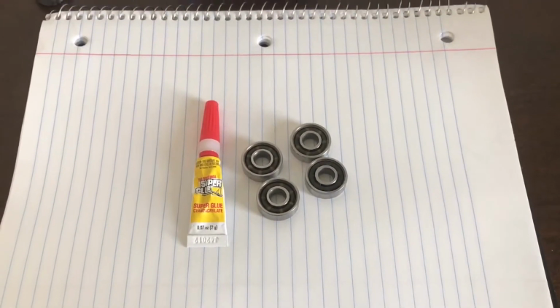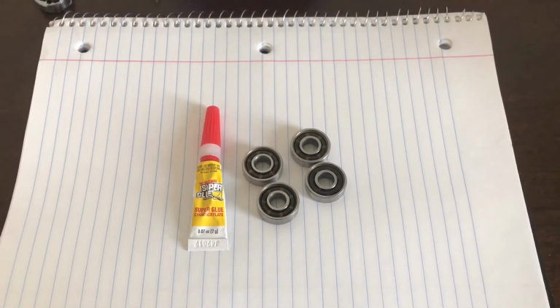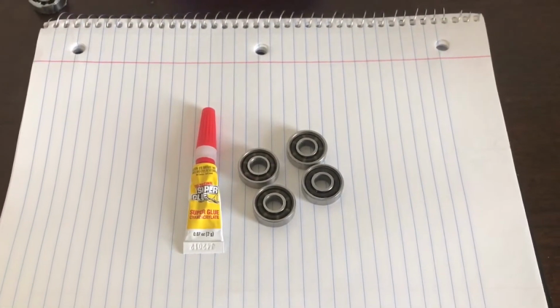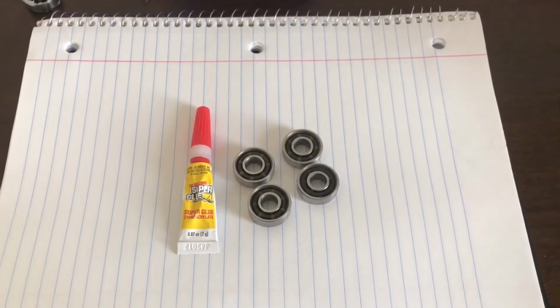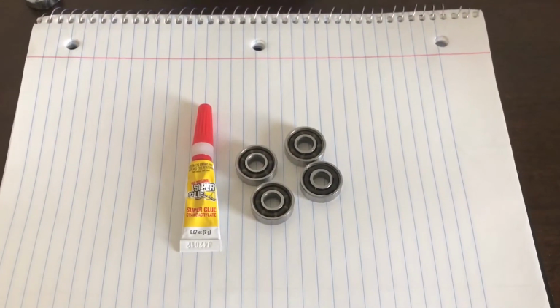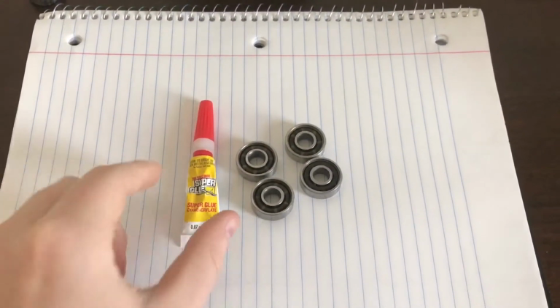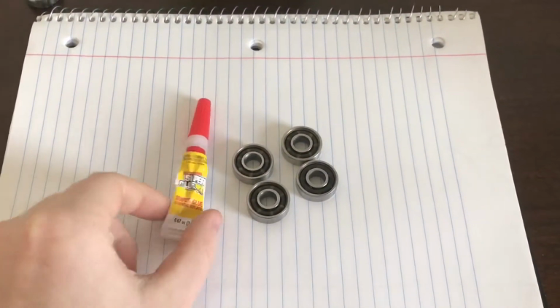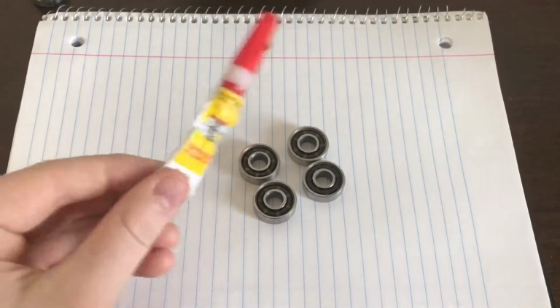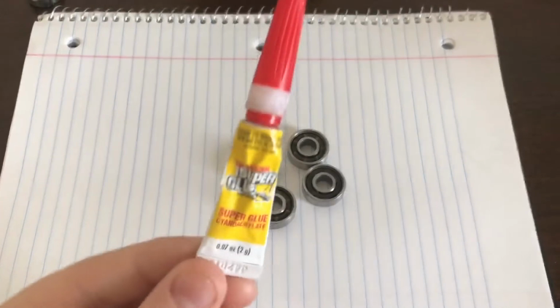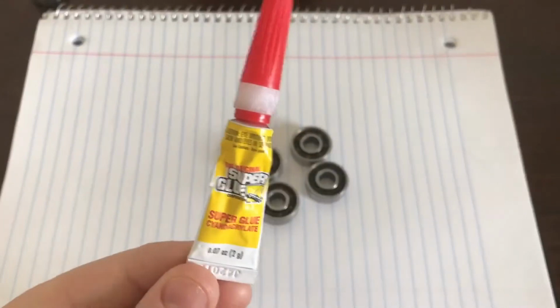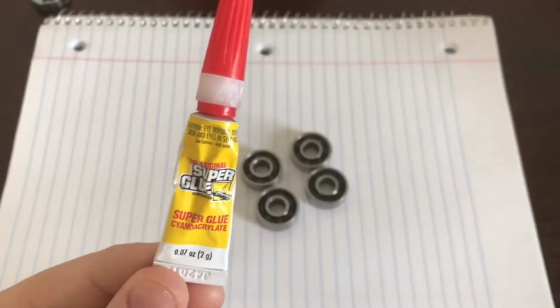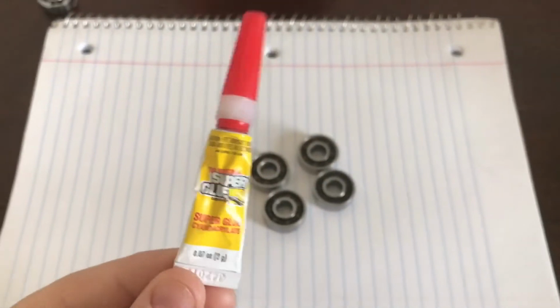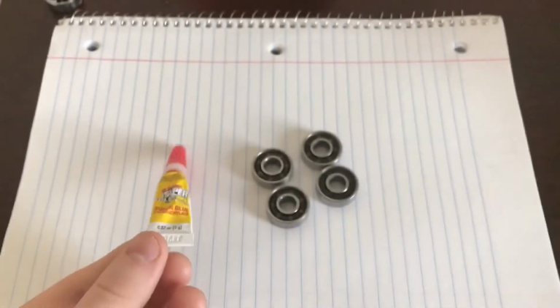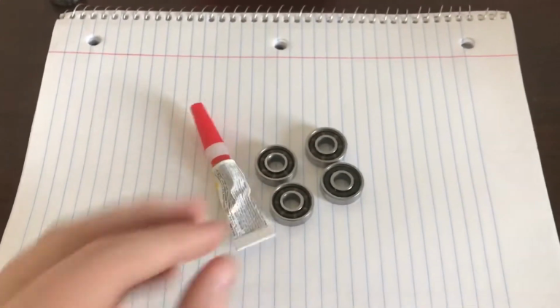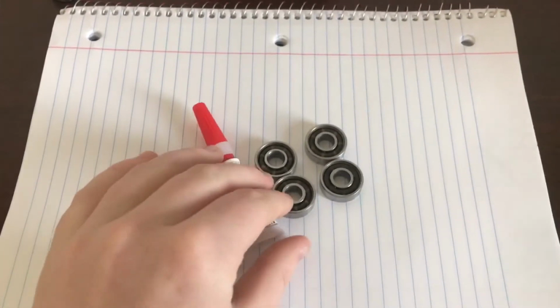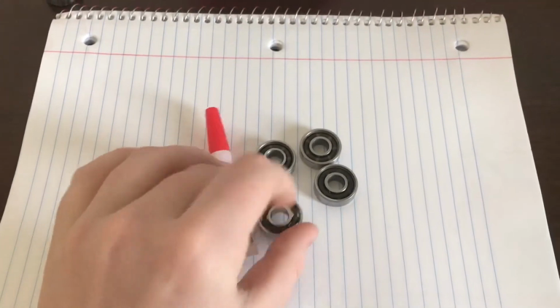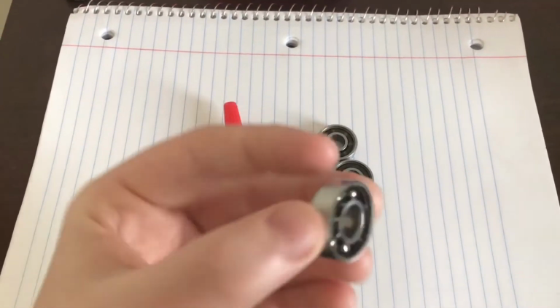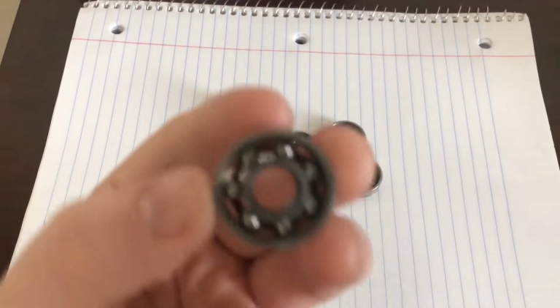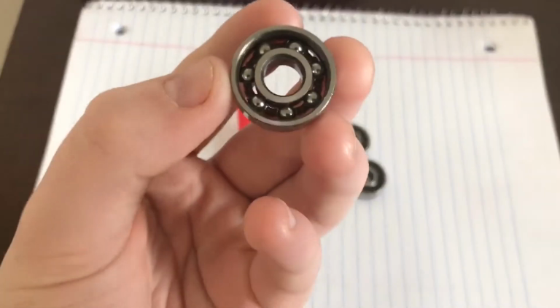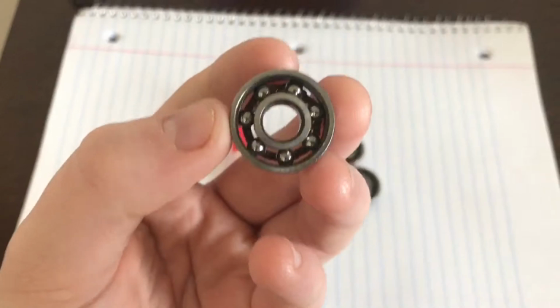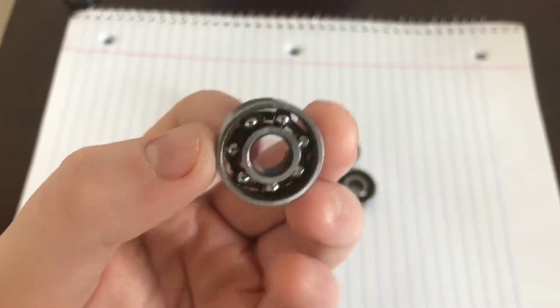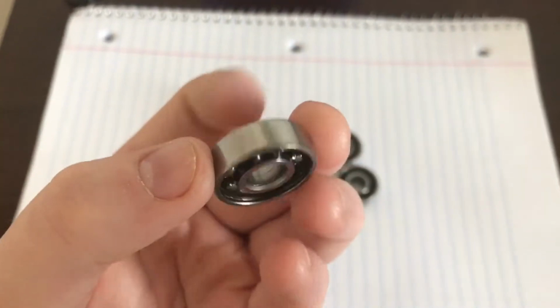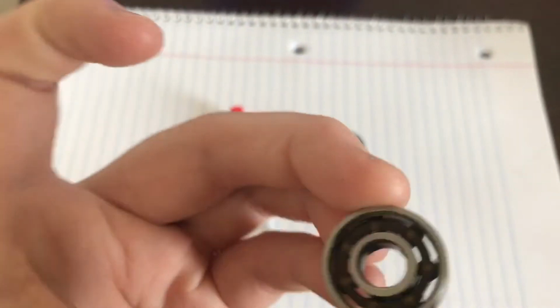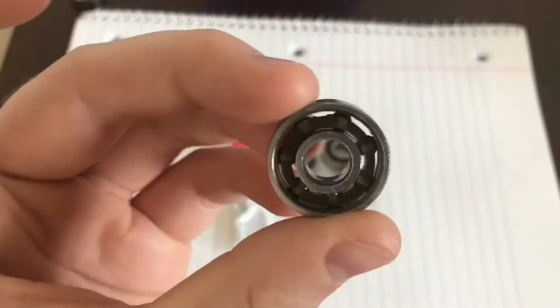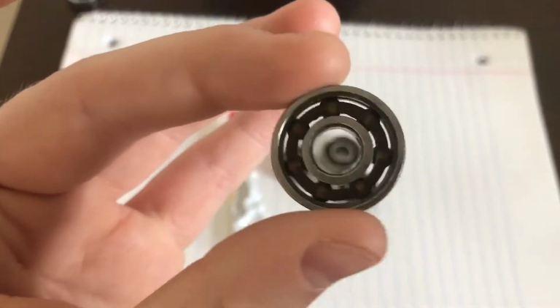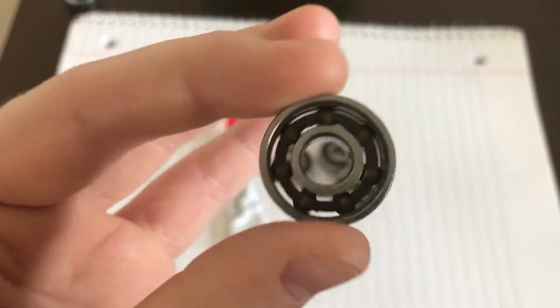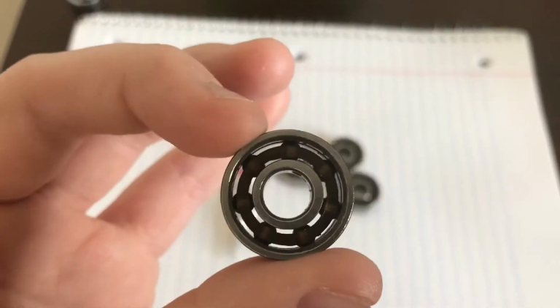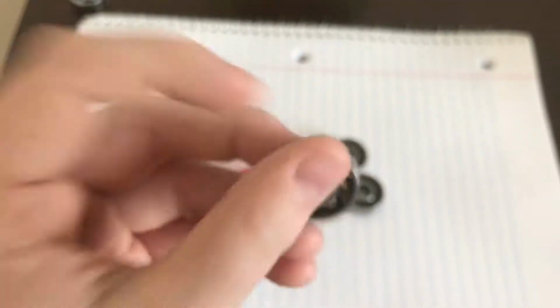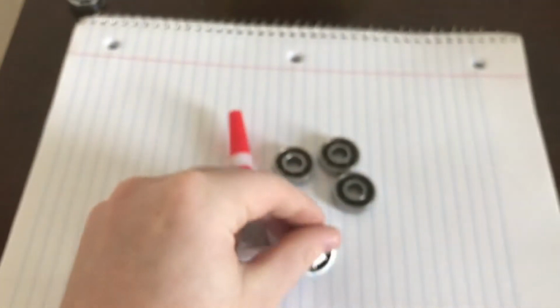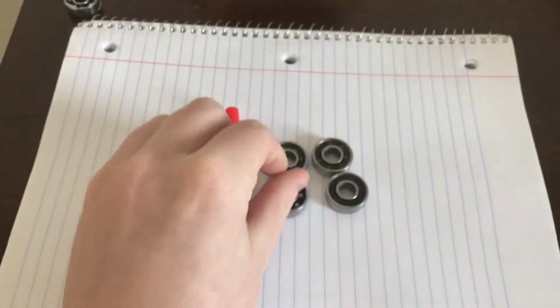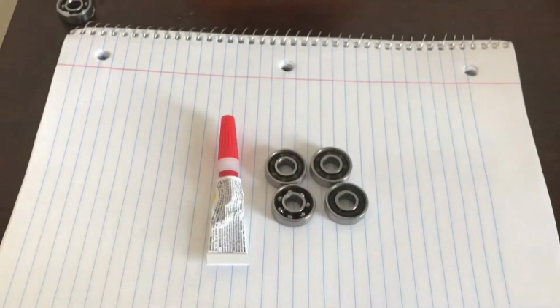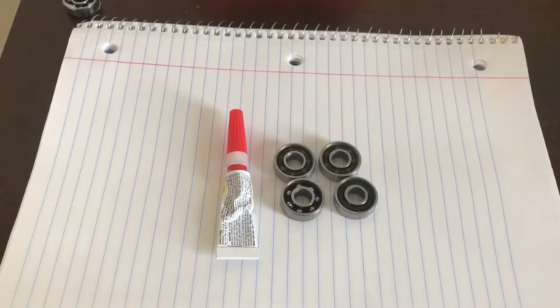Here are the two ingredients that you need. Here is super glue — you can use whatever you want, but I just use that one. And I have bearings. You can use any bearings you want to. The better they are, the faster they are, and the better the spinner is.